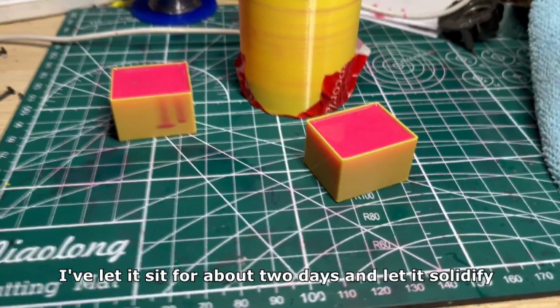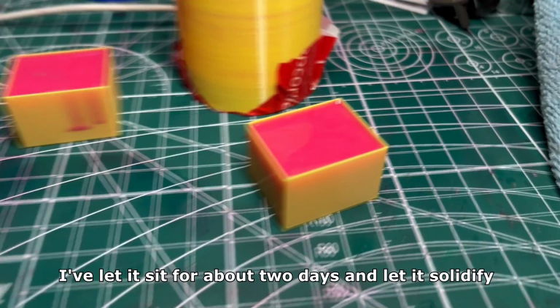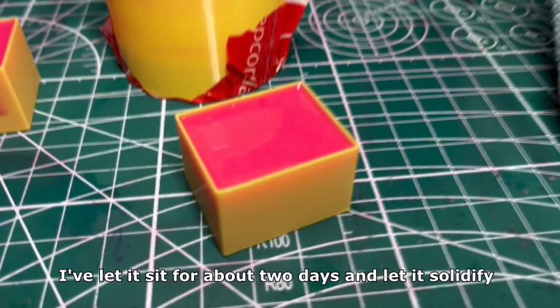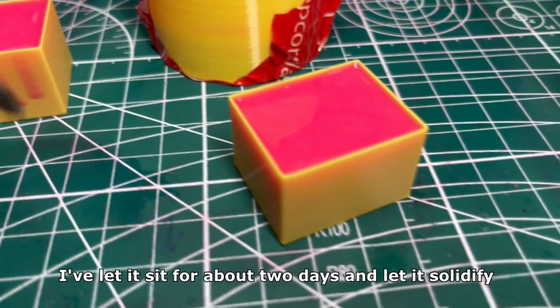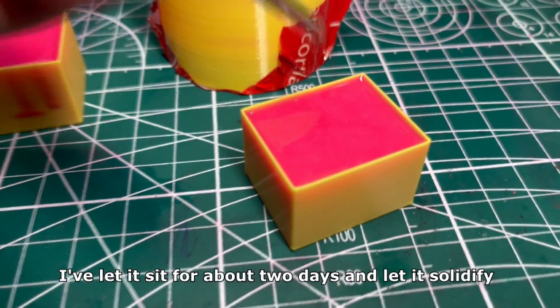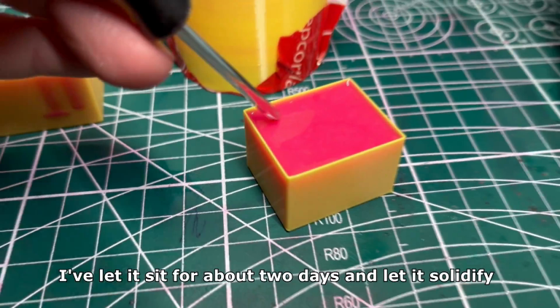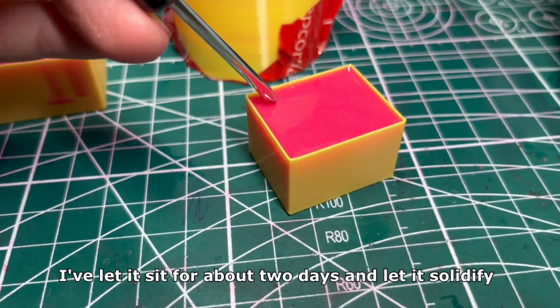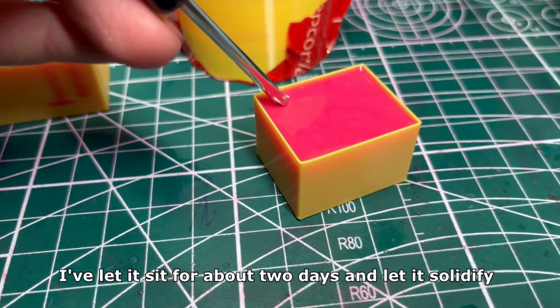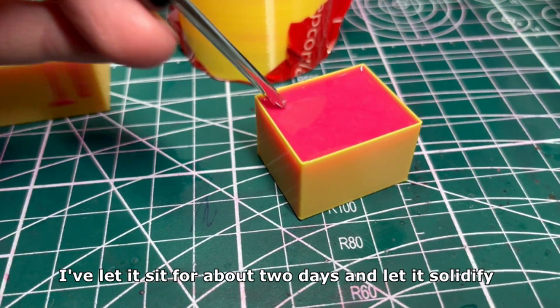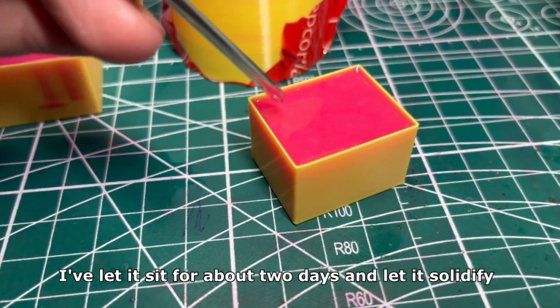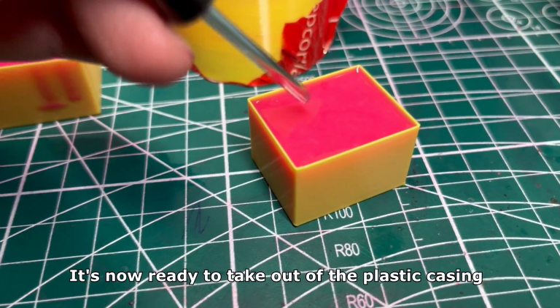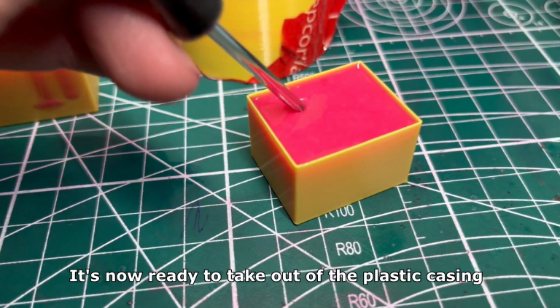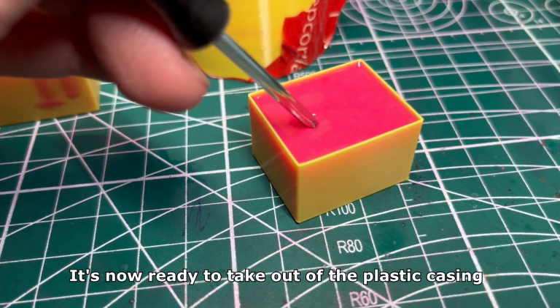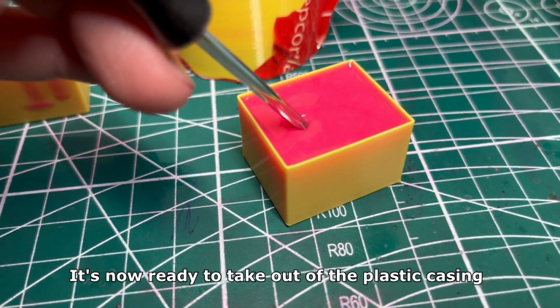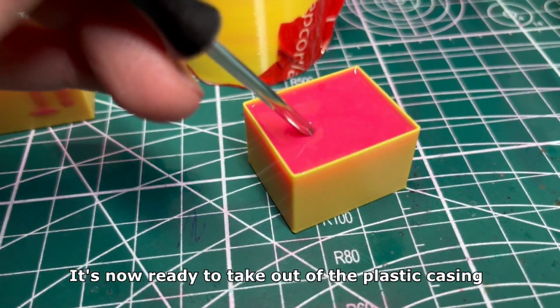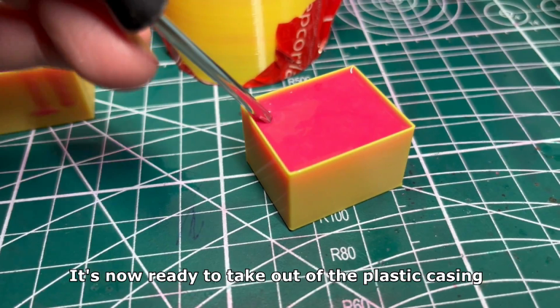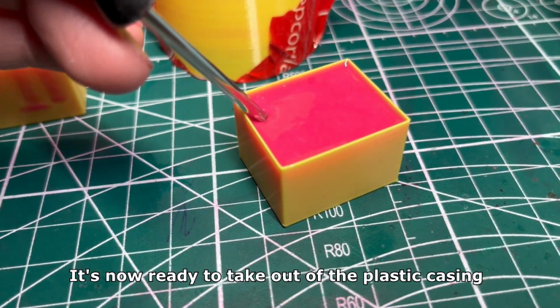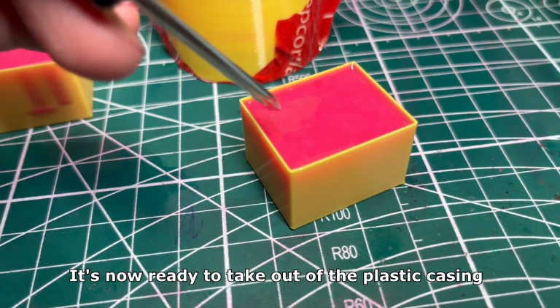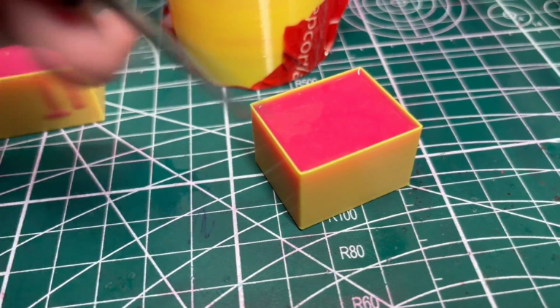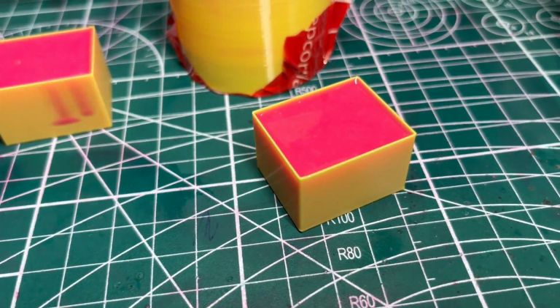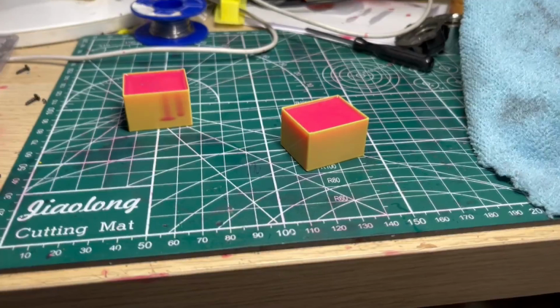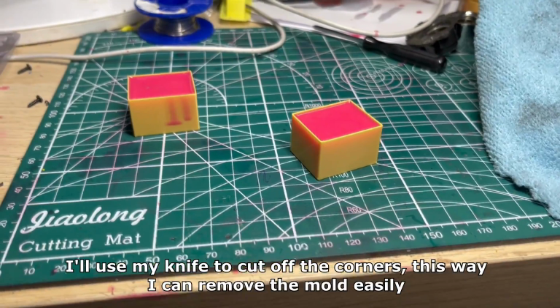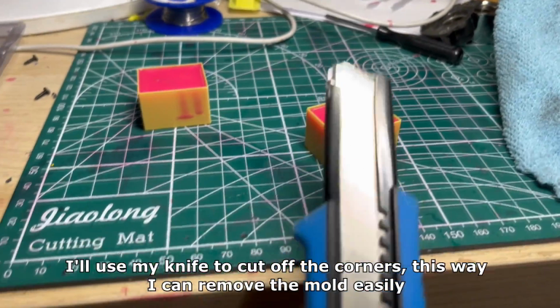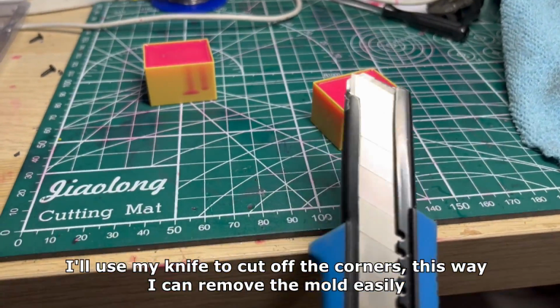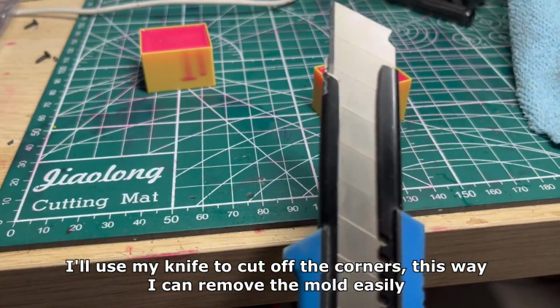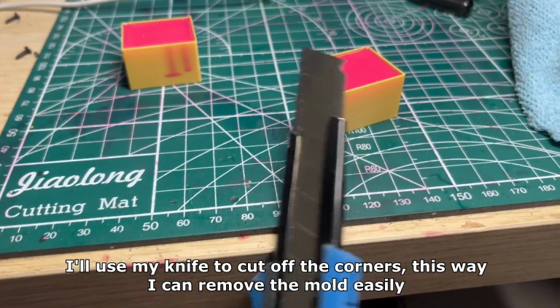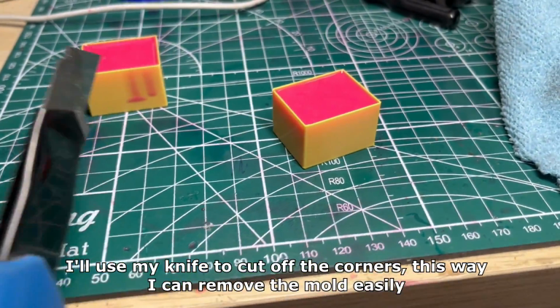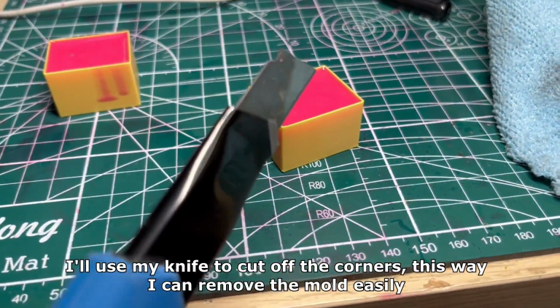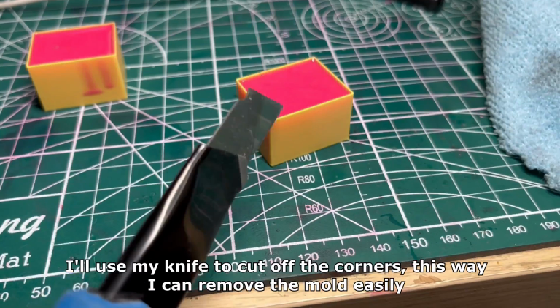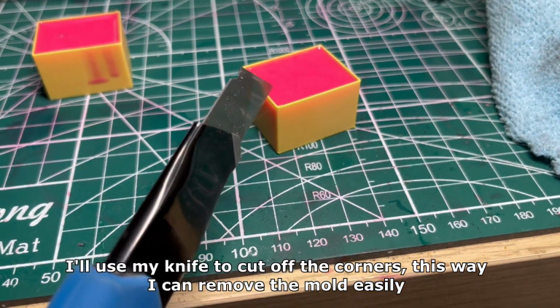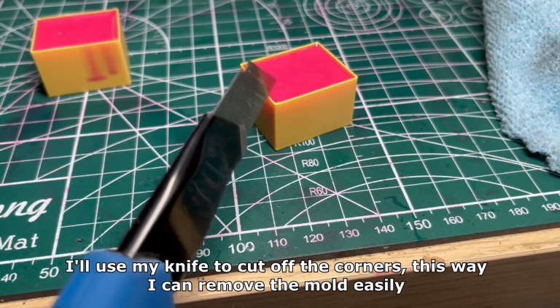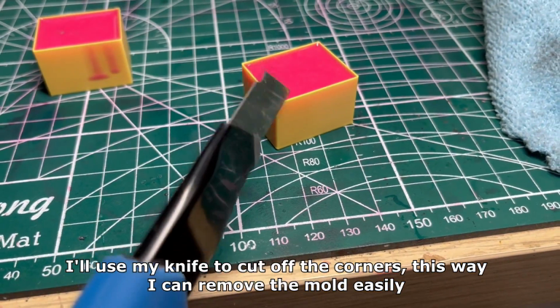I've let it sit for about 2 days and let it solidify. It's now ready to take out of the plastic casing. I'll use my knife to cut off the corners — this way I can remove the mold easily.